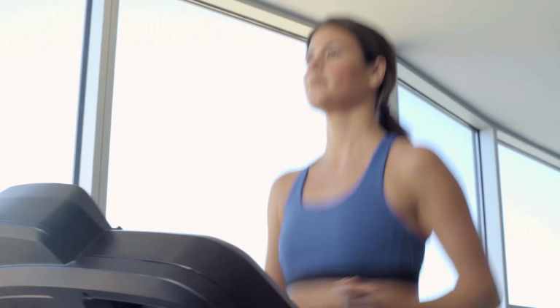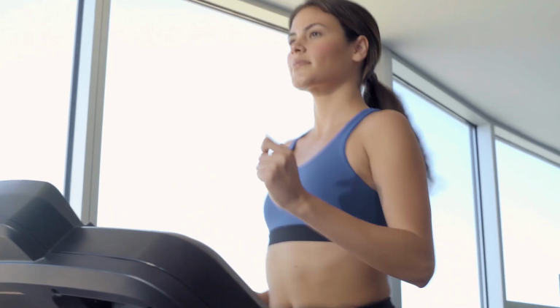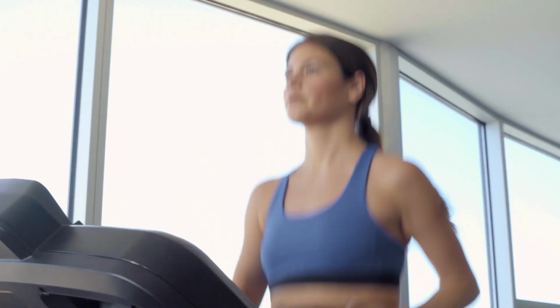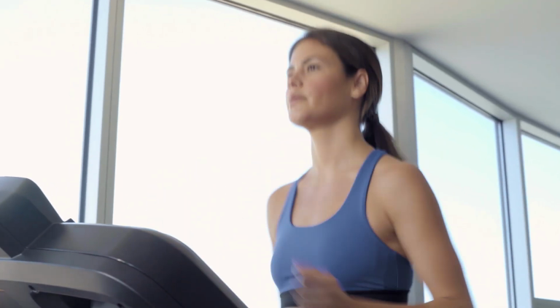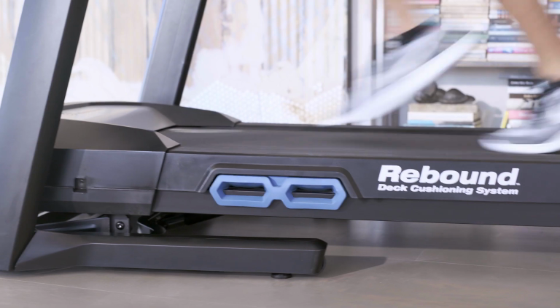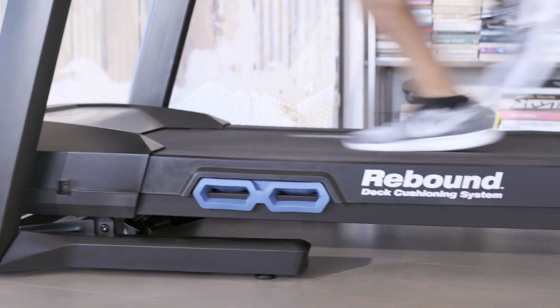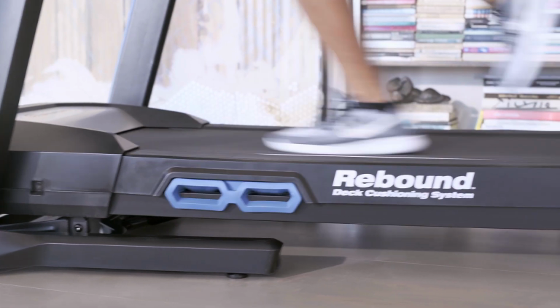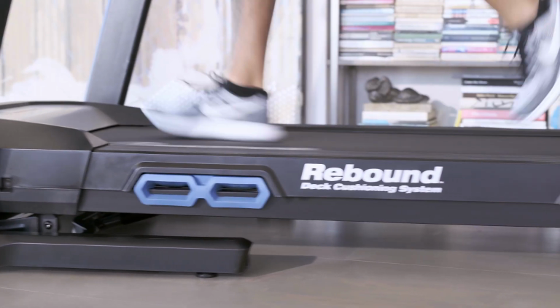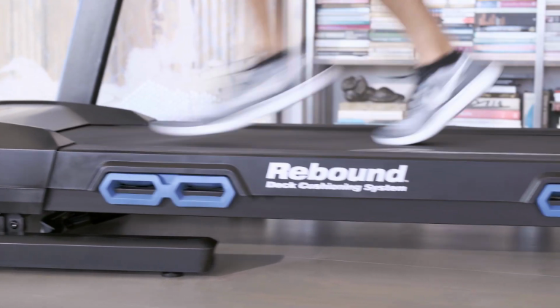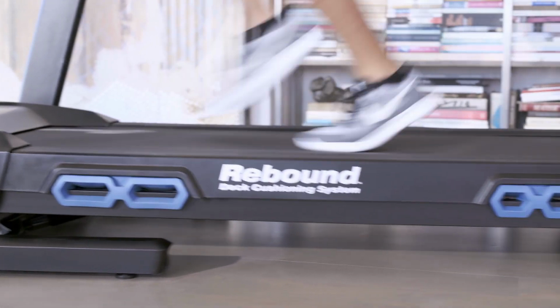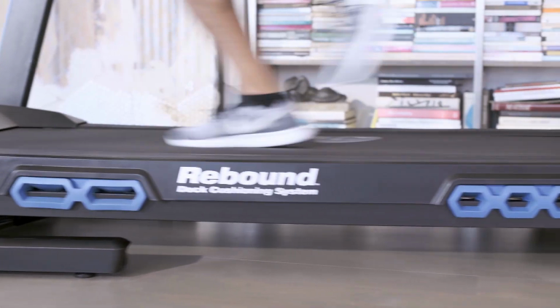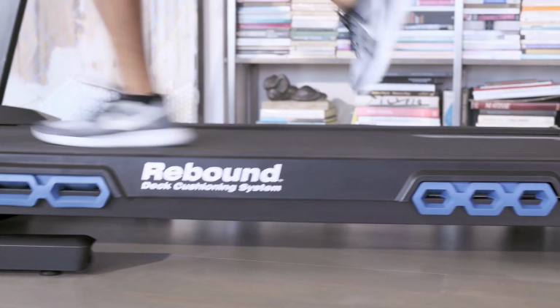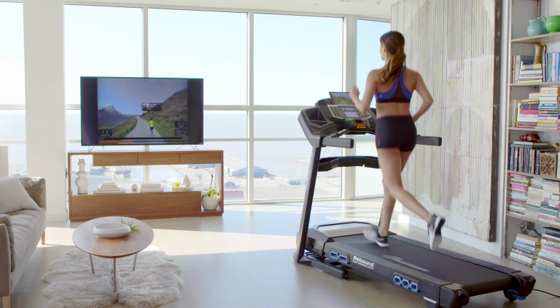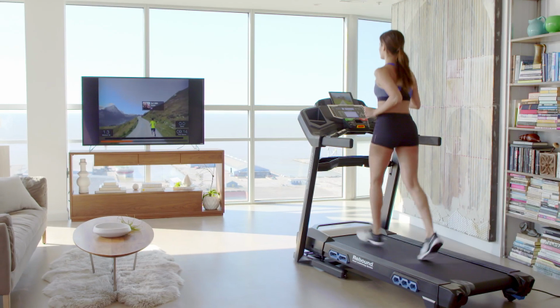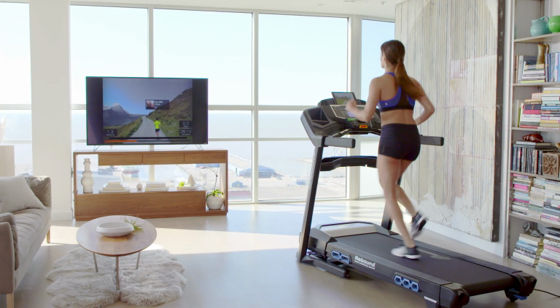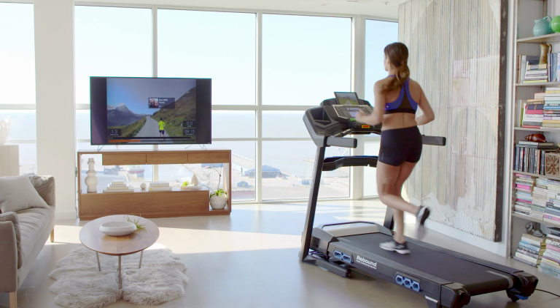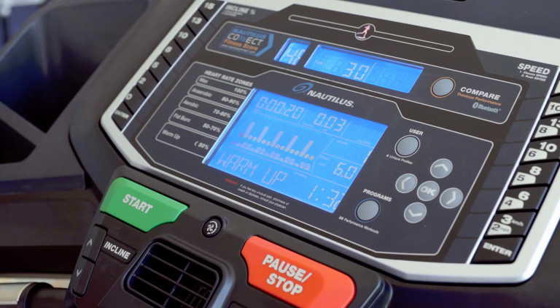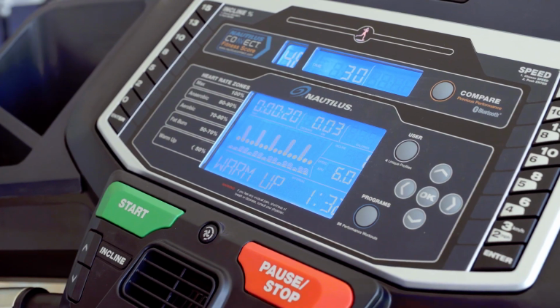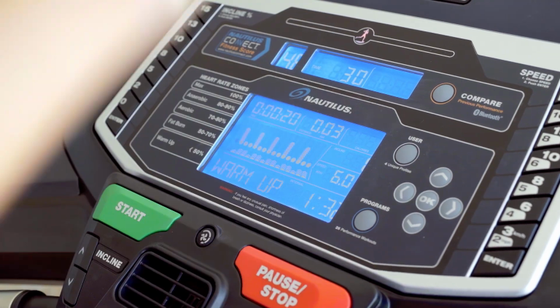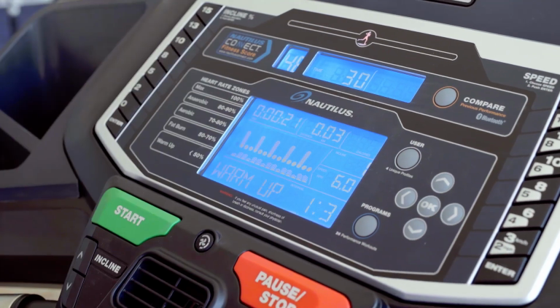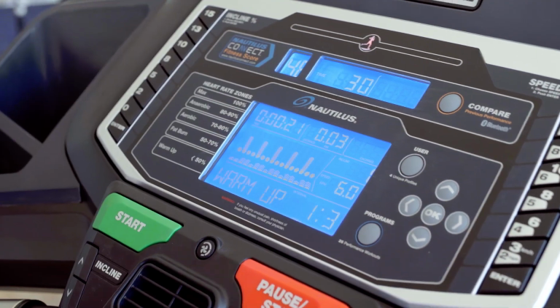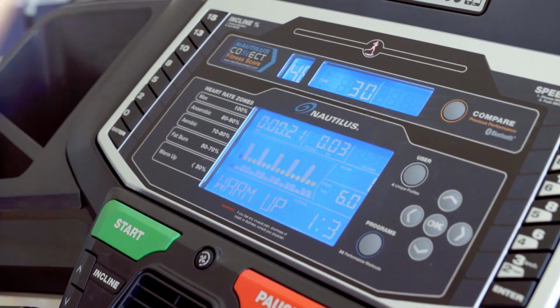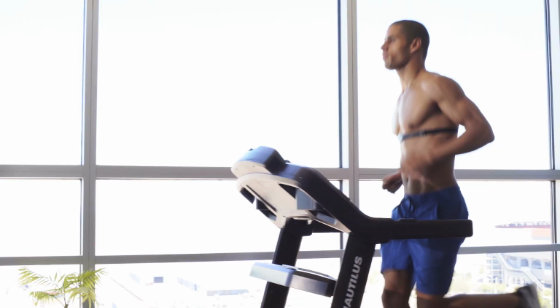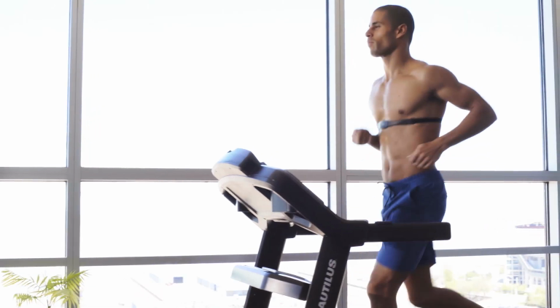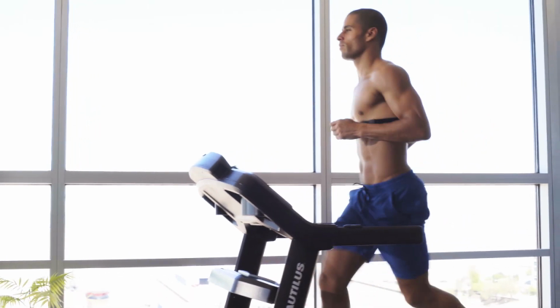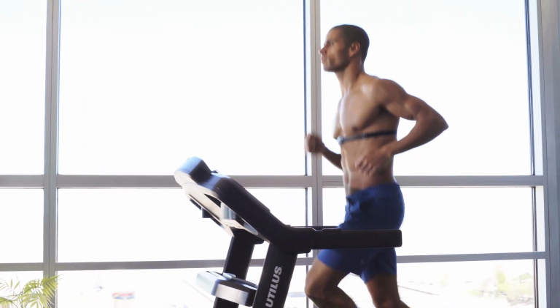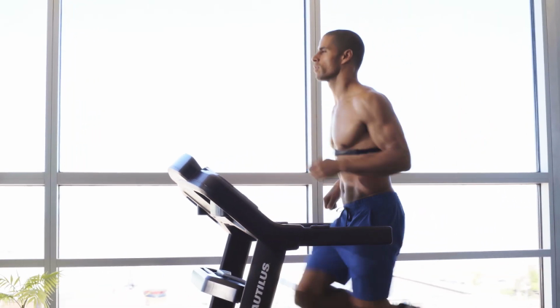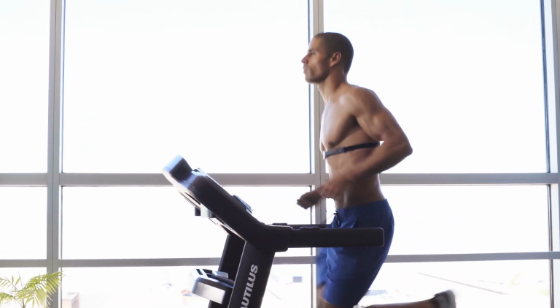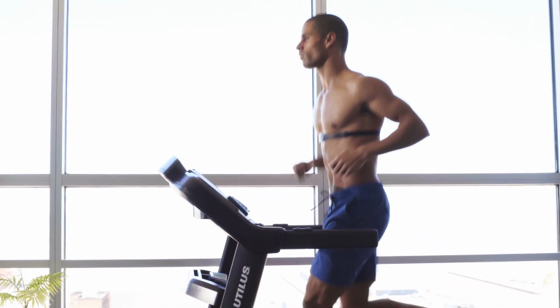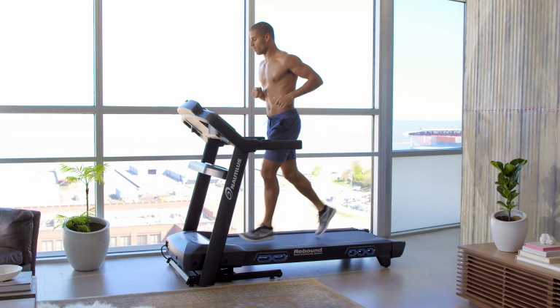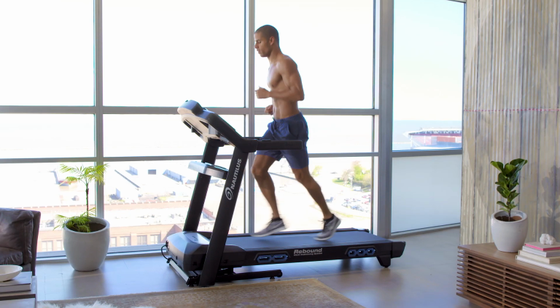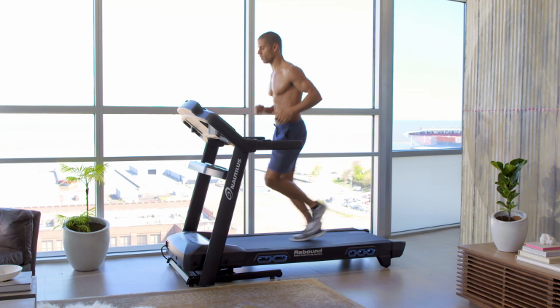All of which adds up to a treadmill that delivers the performance results you want and the connected metrics you need to hit your goals. That's Nautilus training.